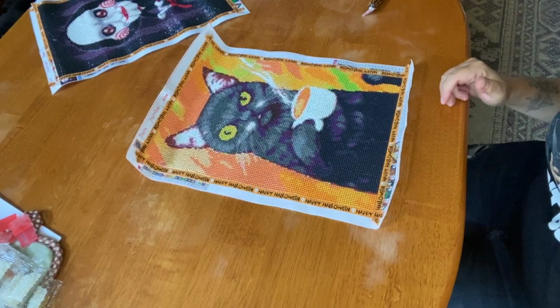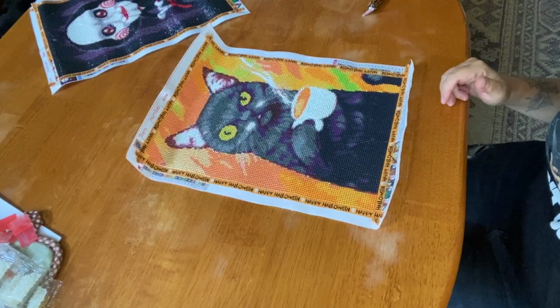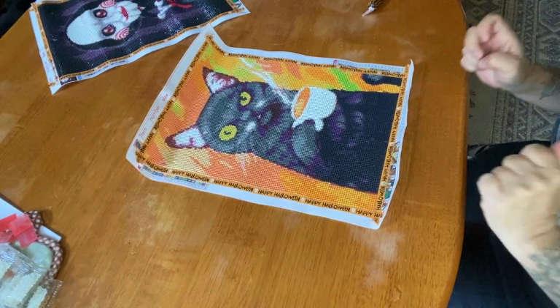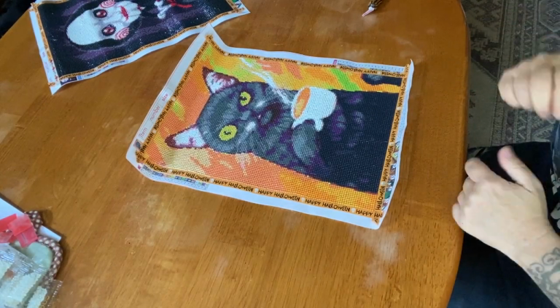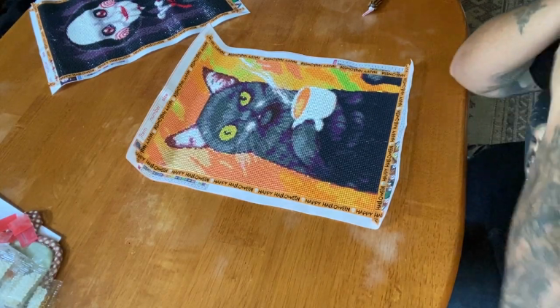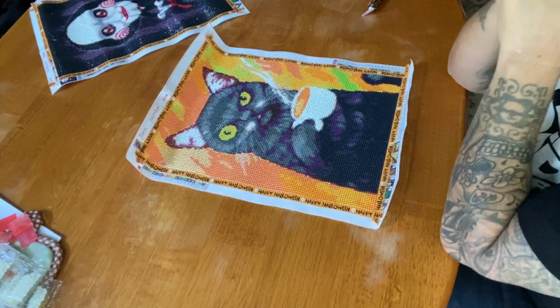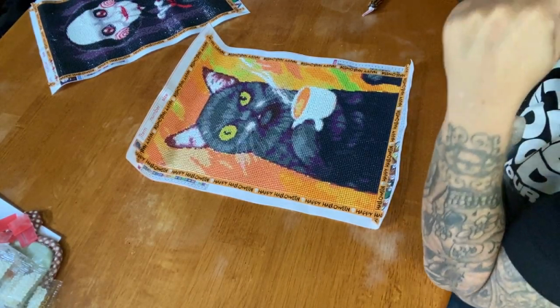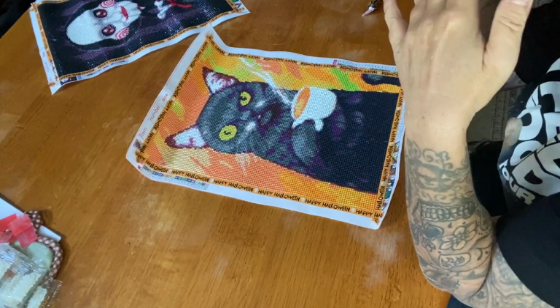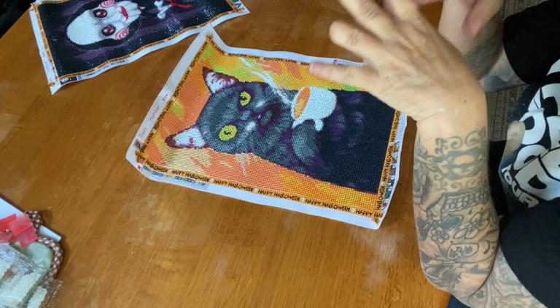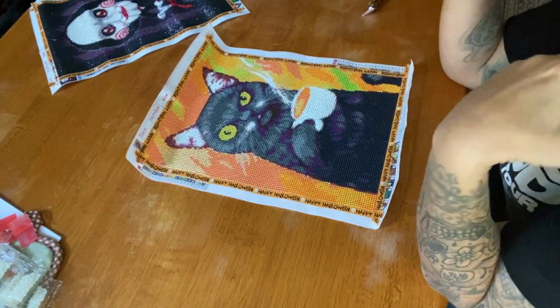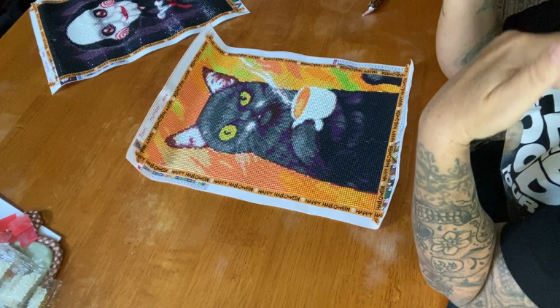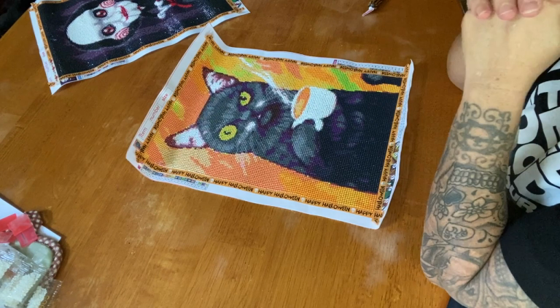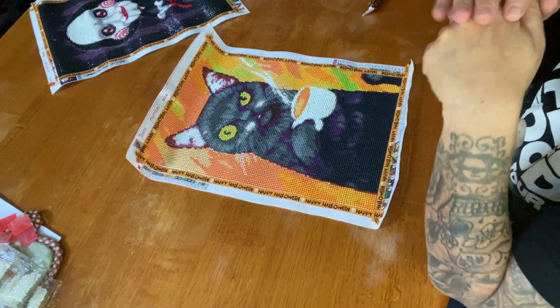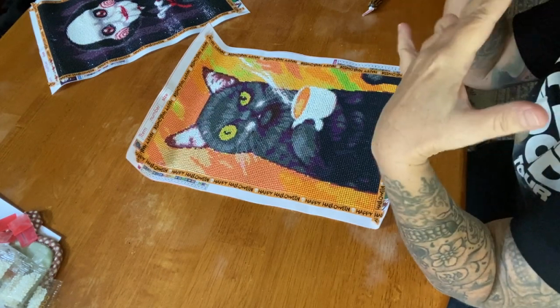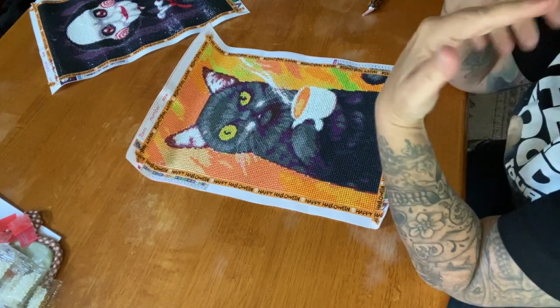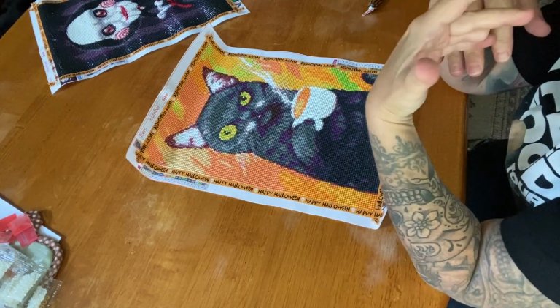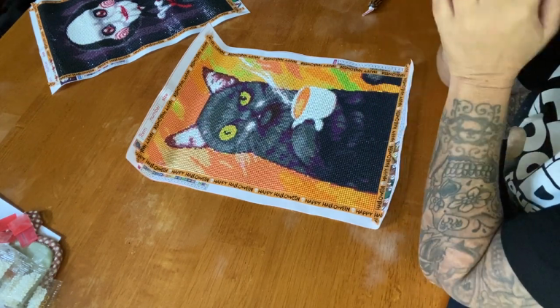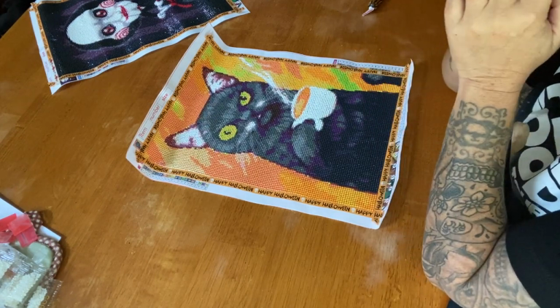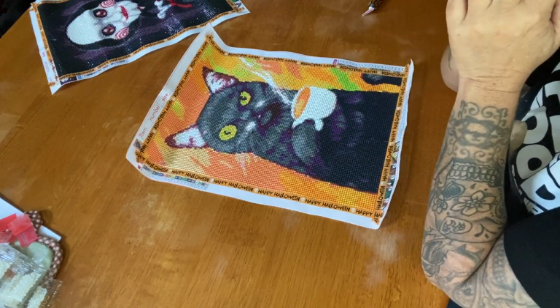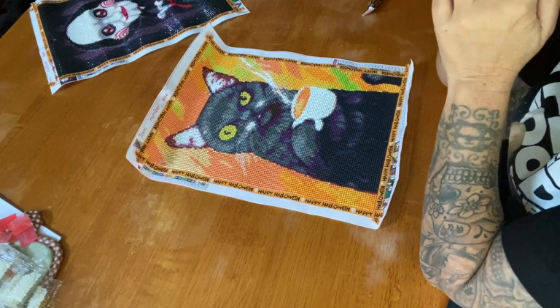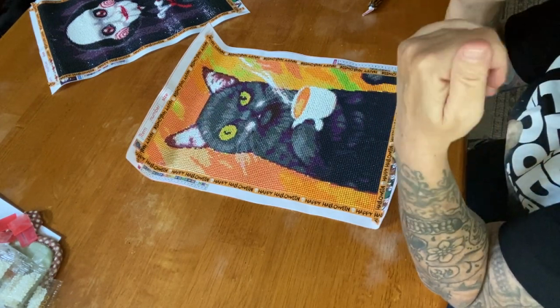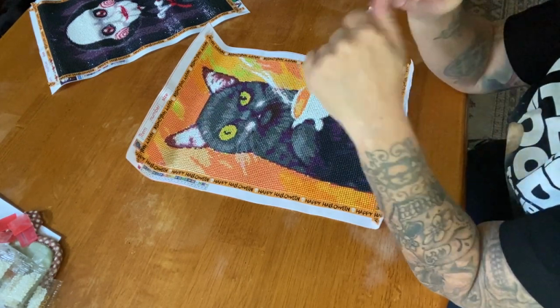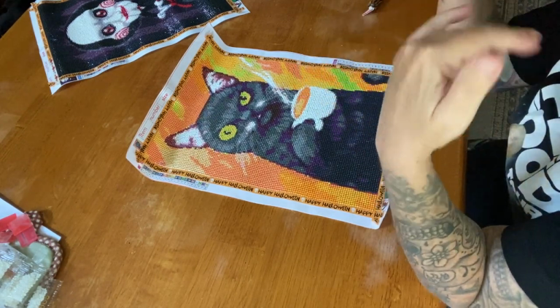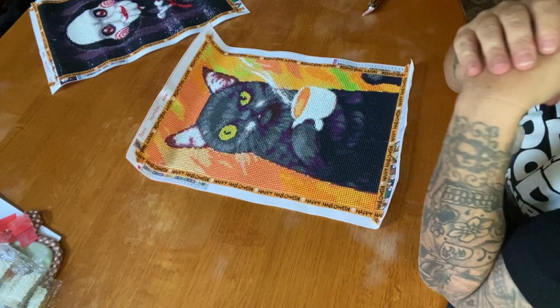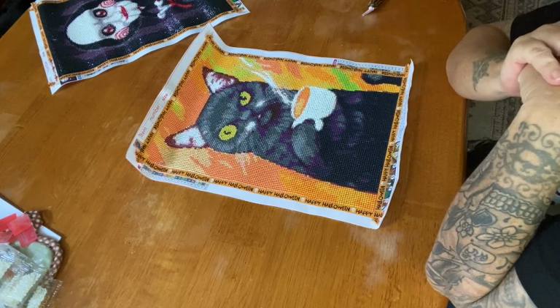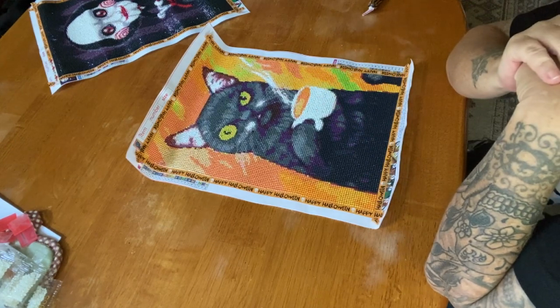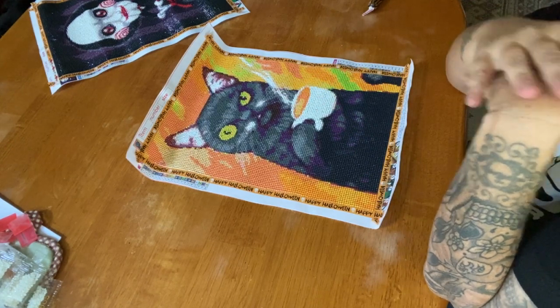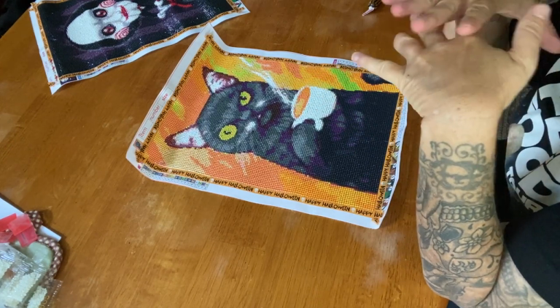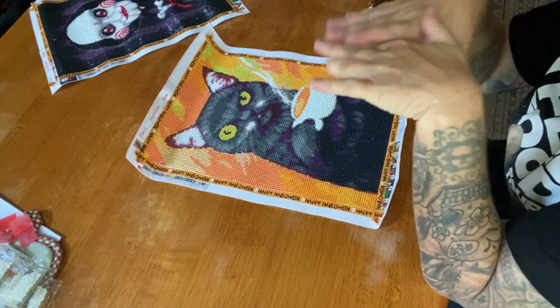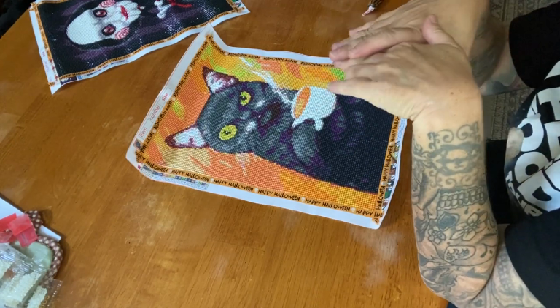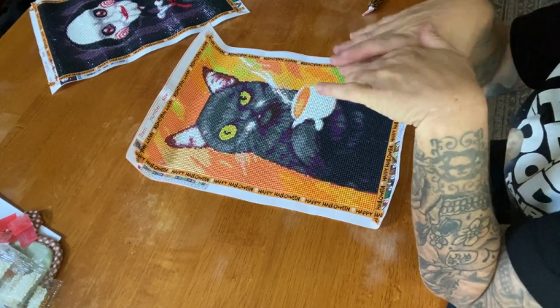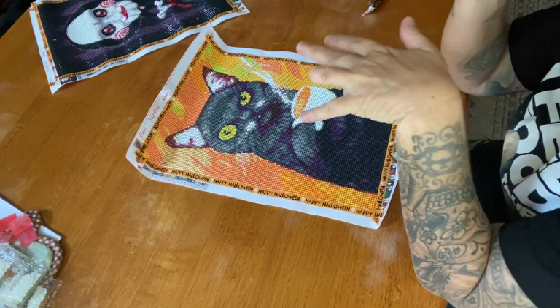Hey everyone, it's Marina from Diamond Painting with the Besties. Welcome back to the channel — if you're new, welcome! I hope everyone is having a fabulous start to their week. Today we have a post review.